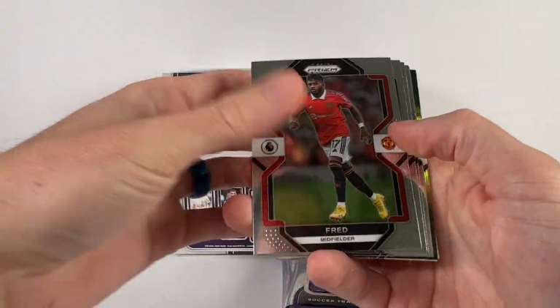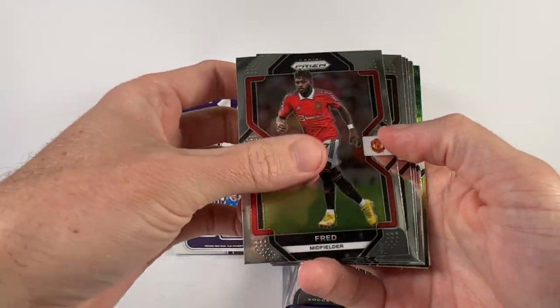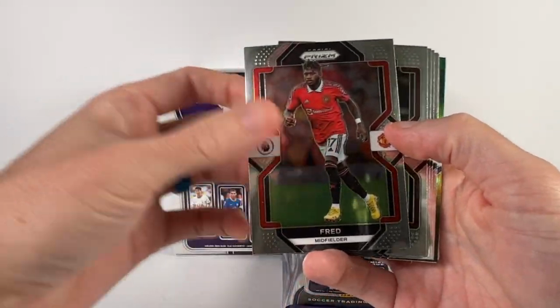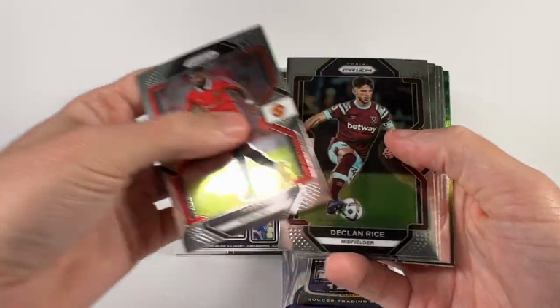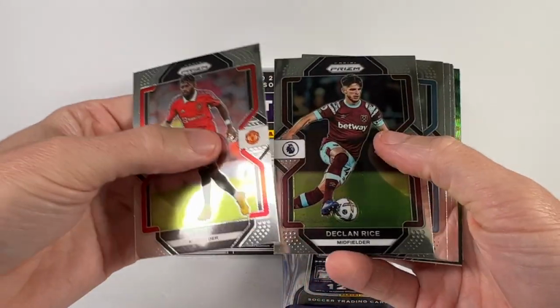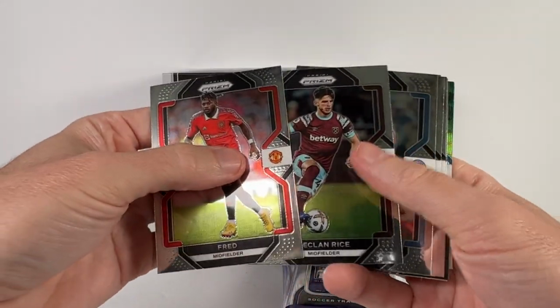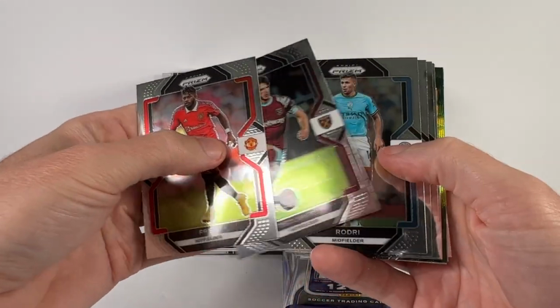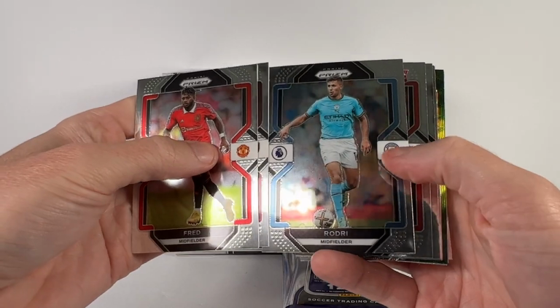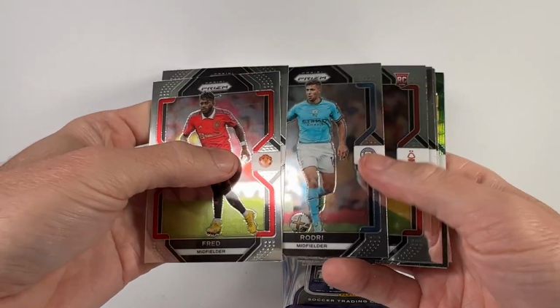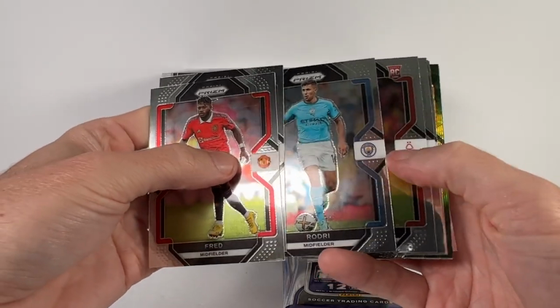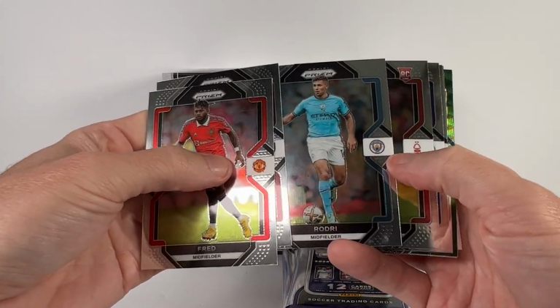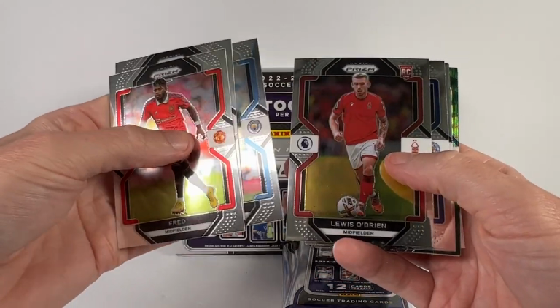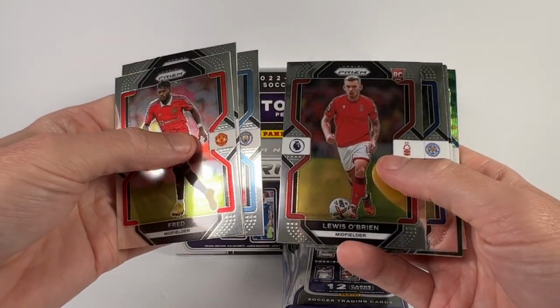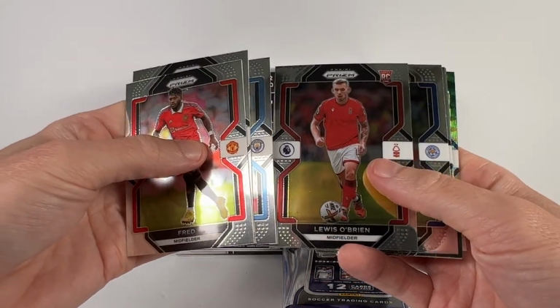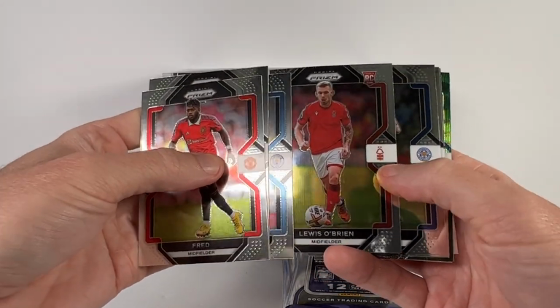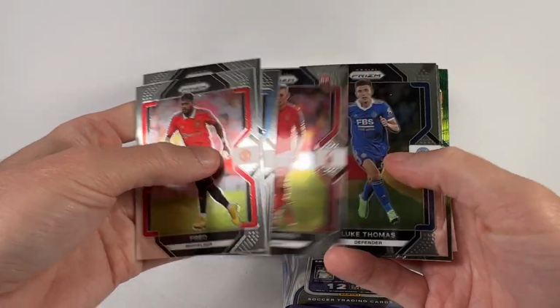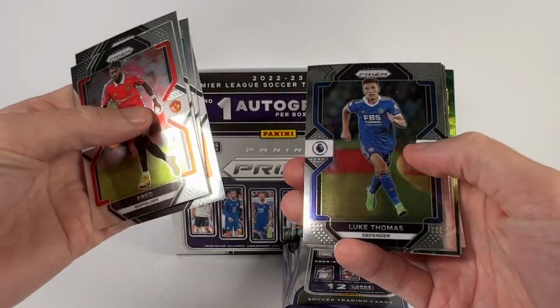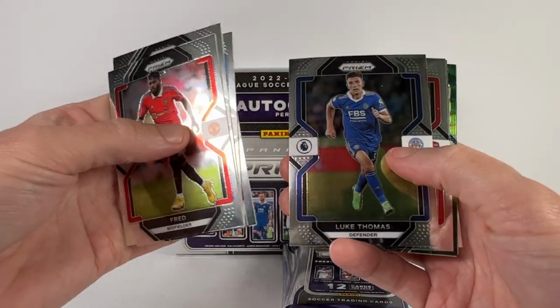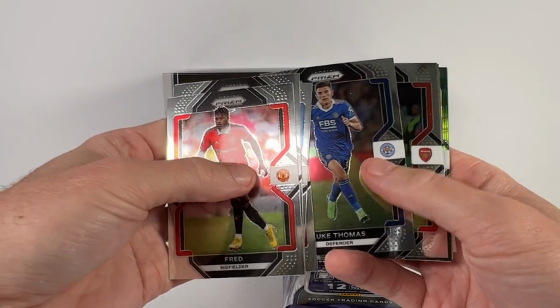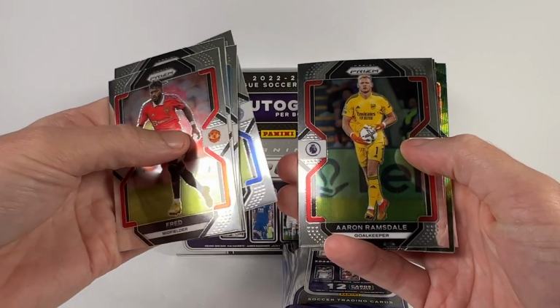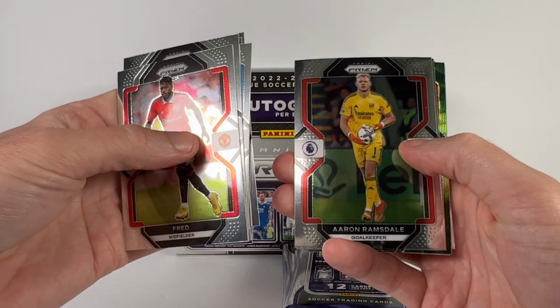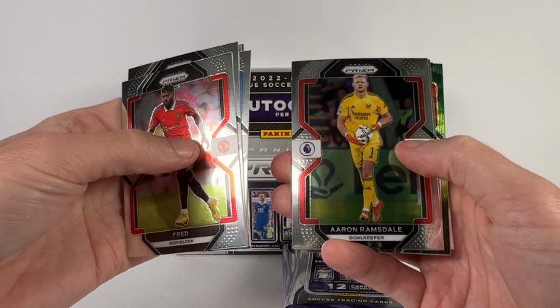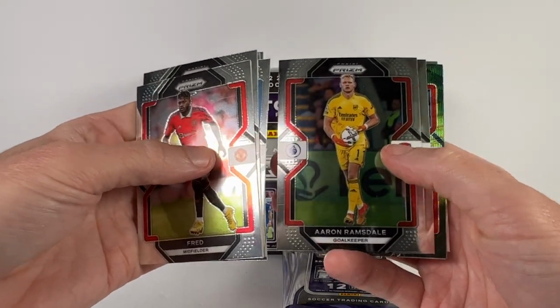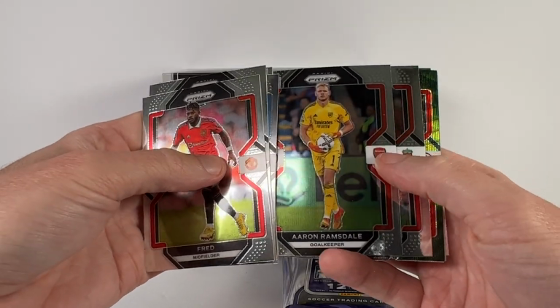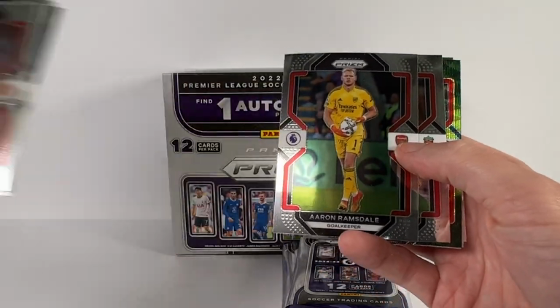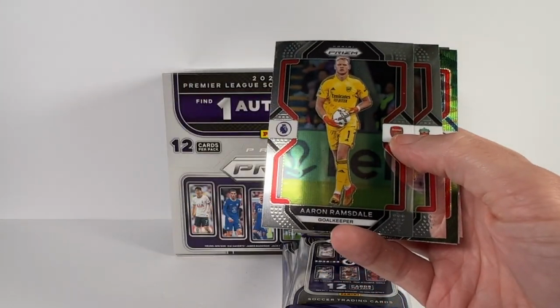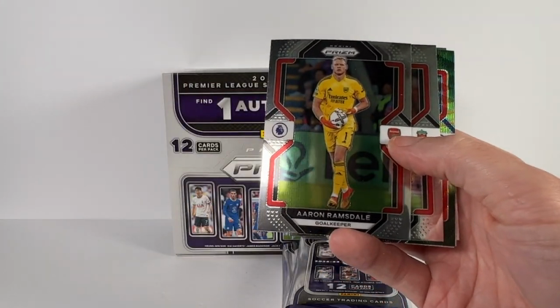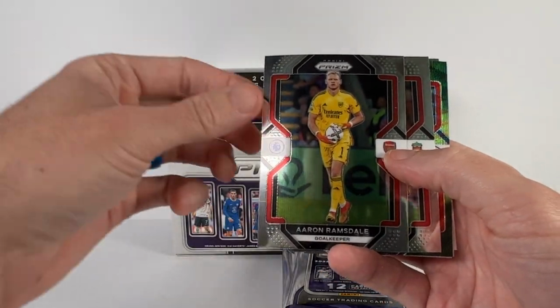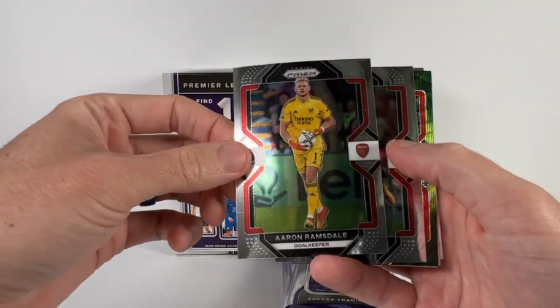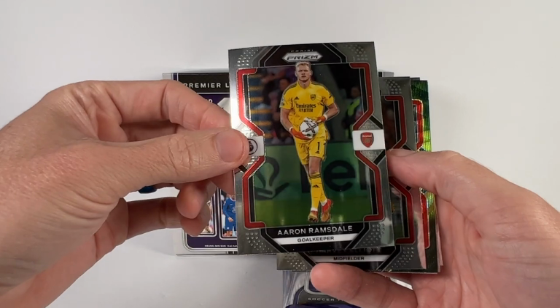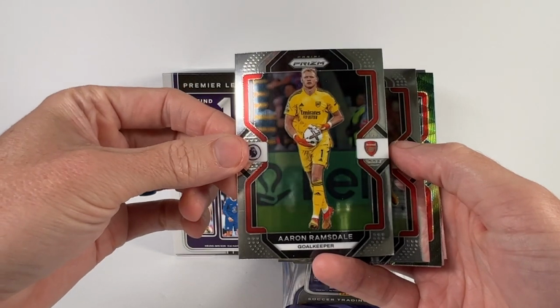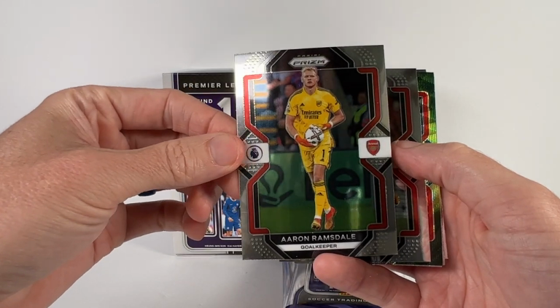There's Fred for Man United, Declan Rice, Rodri, Sobrian, Luke Thomas, there's an Aaron Ramsdale — tied for first with clean sheets this season, I believe.